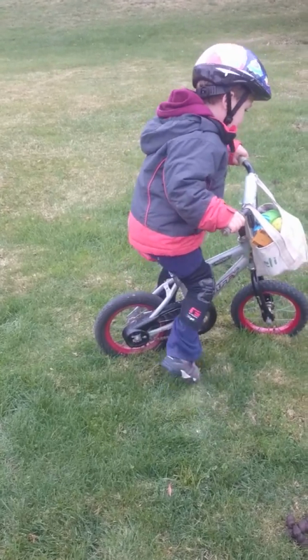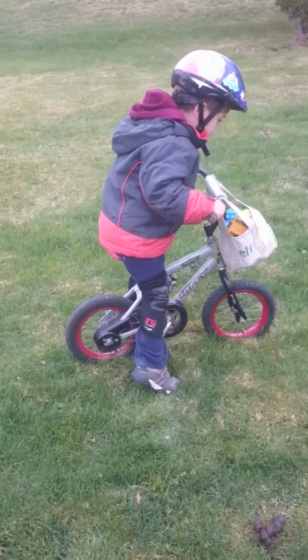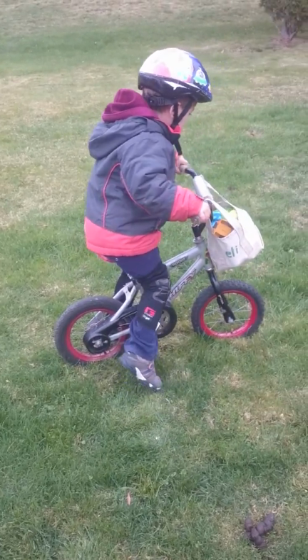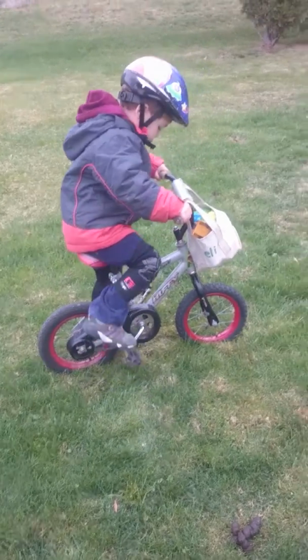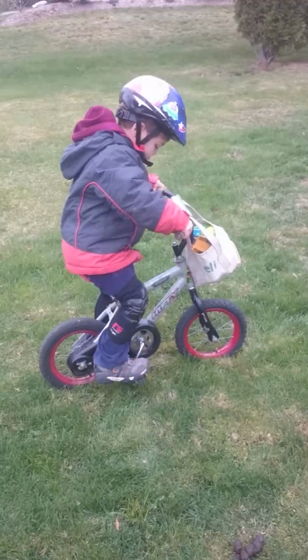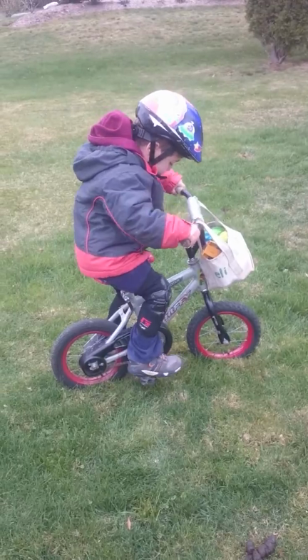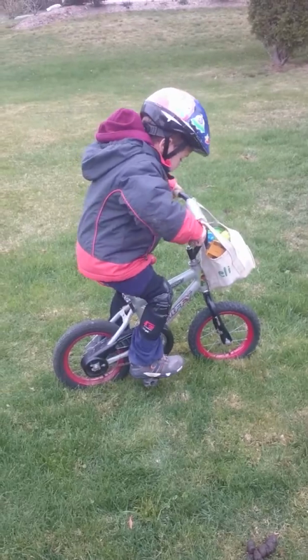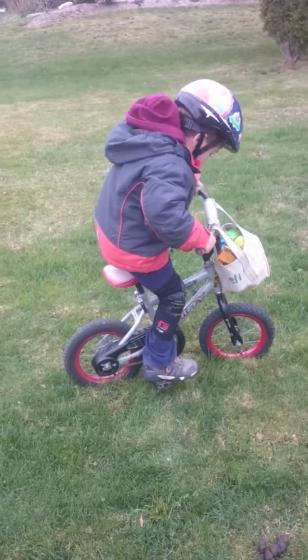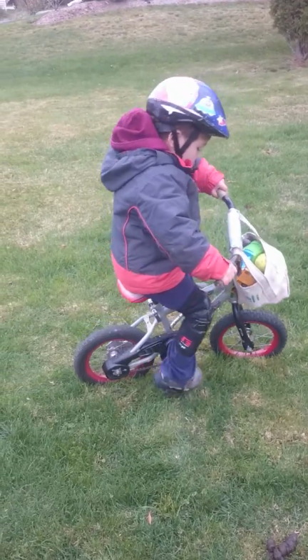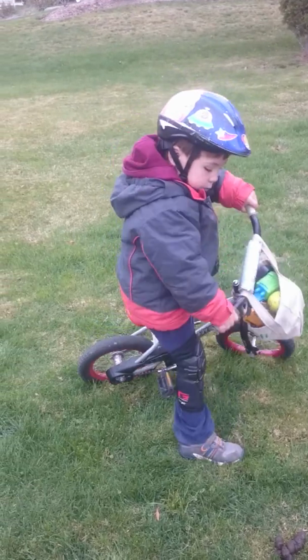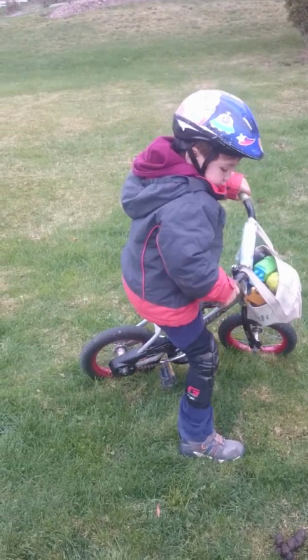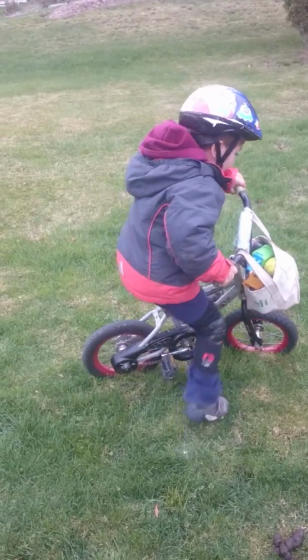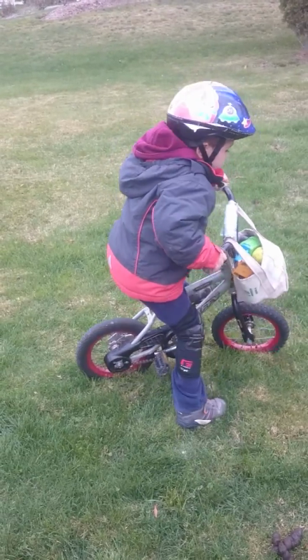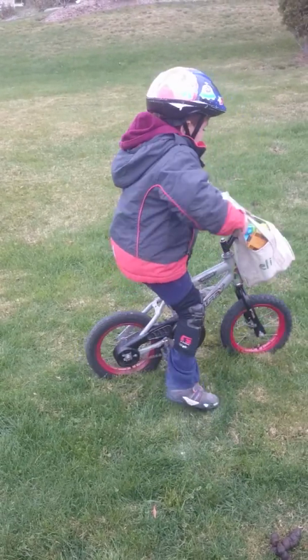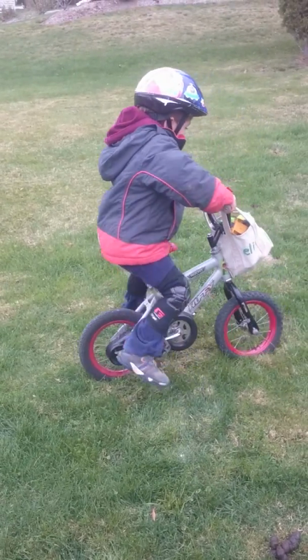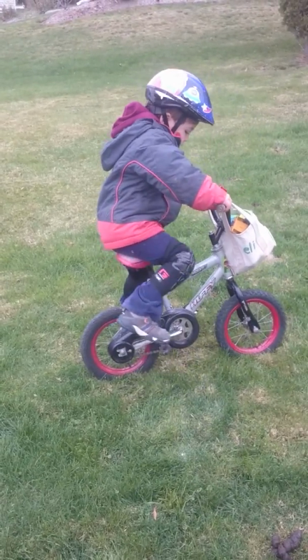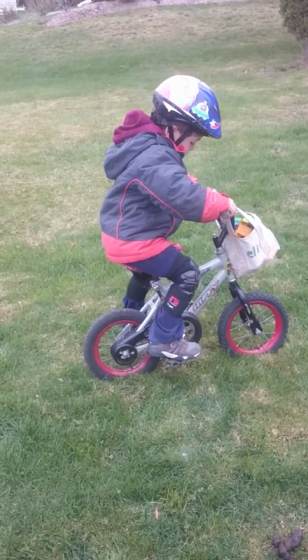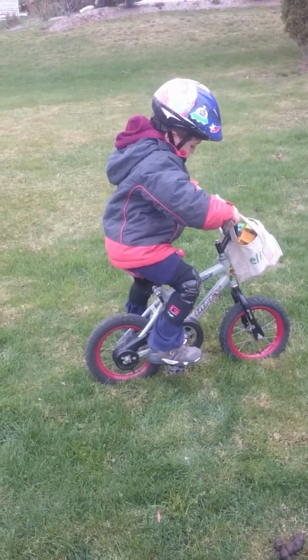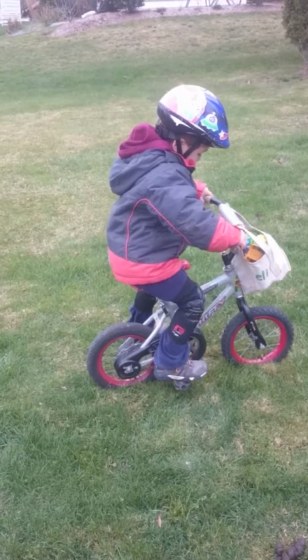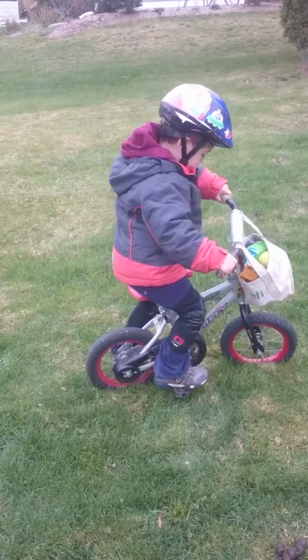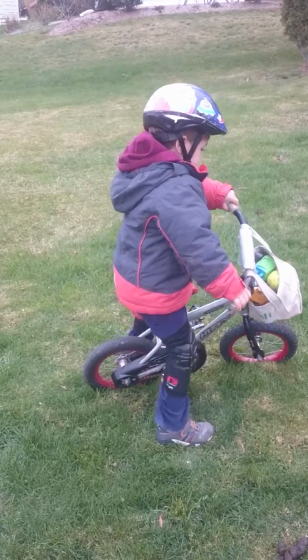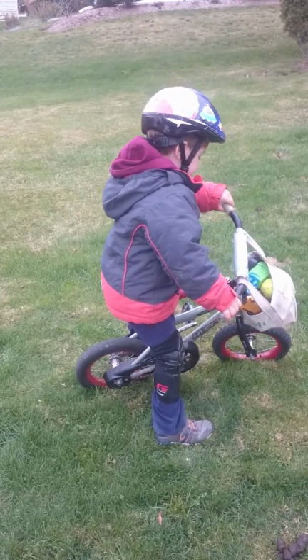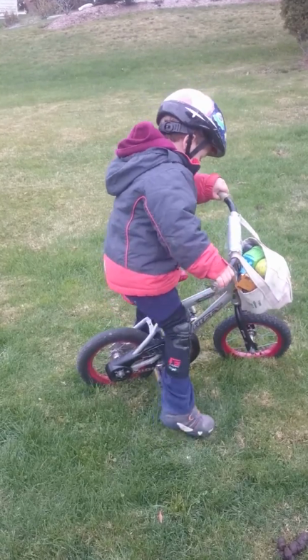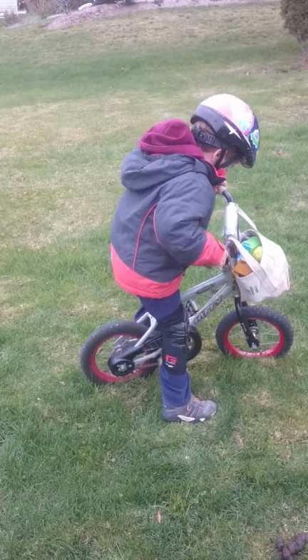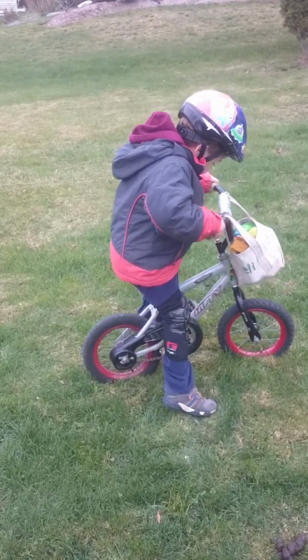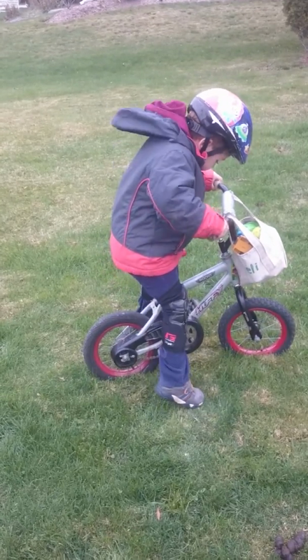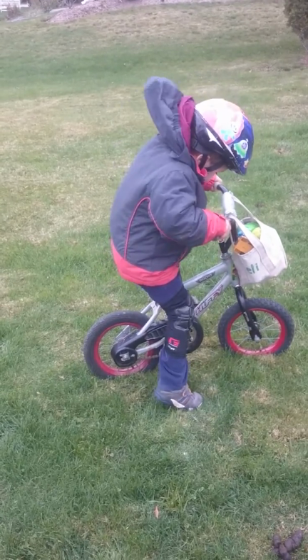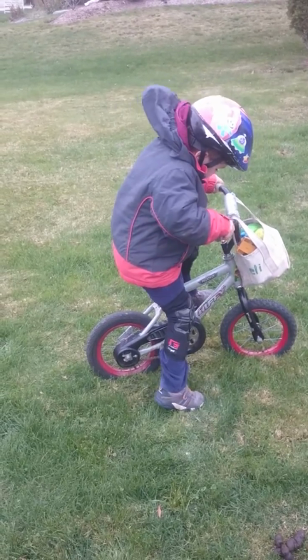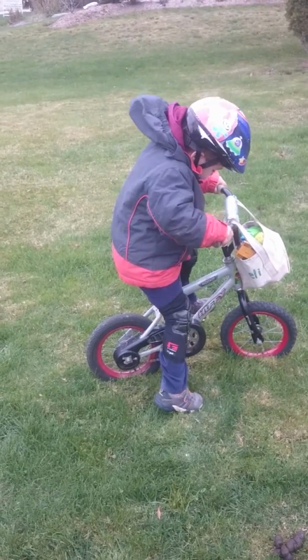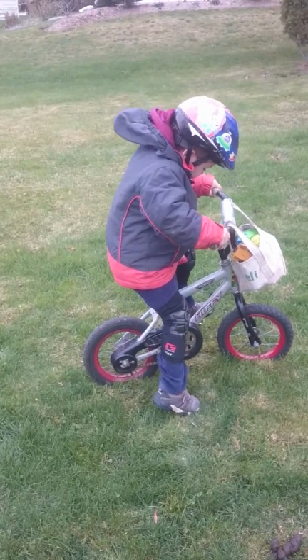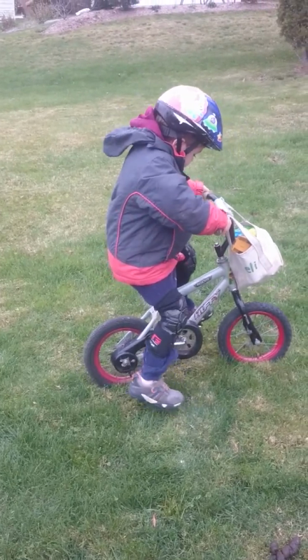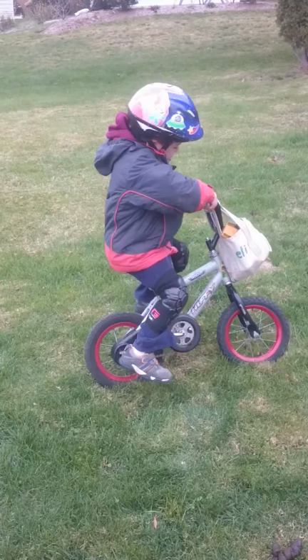Other foot. See that? You got to push forward with your other foot — your left foot. There you go. Push it forward and then go.